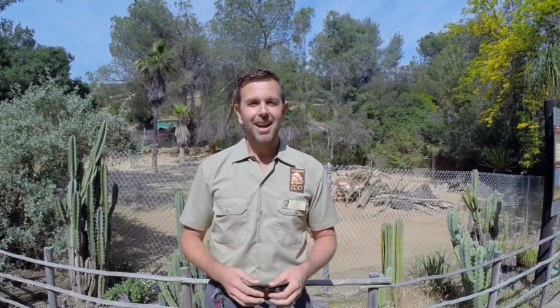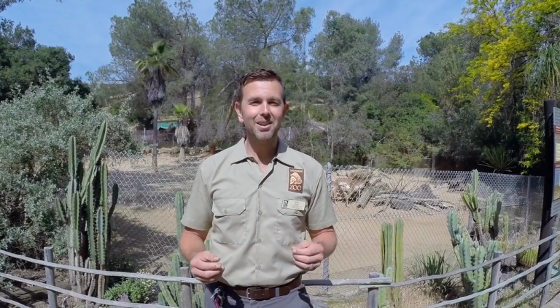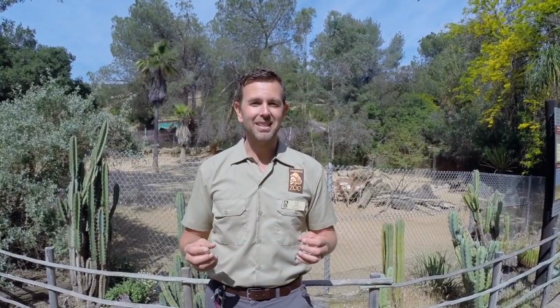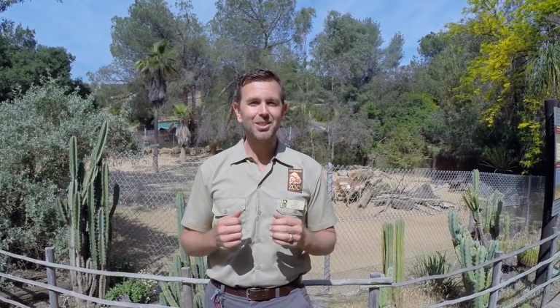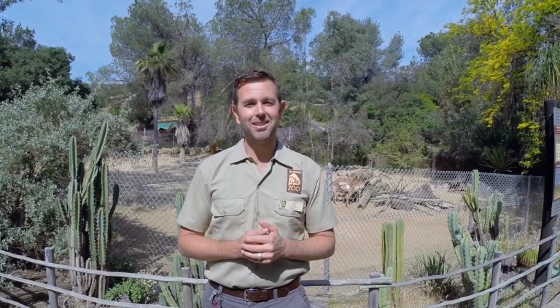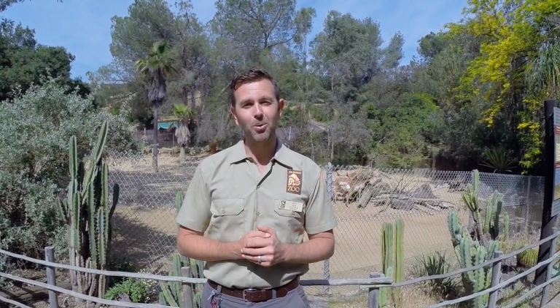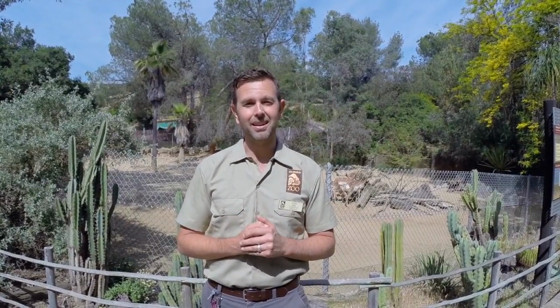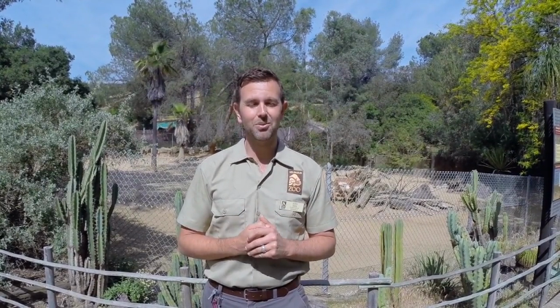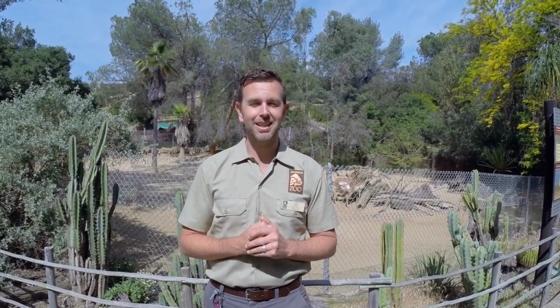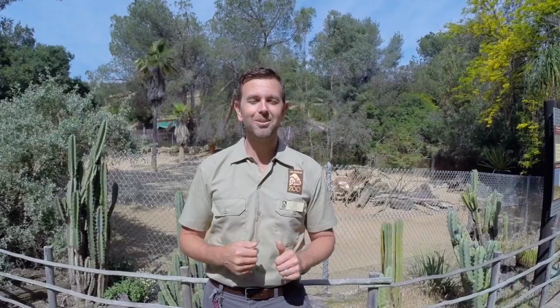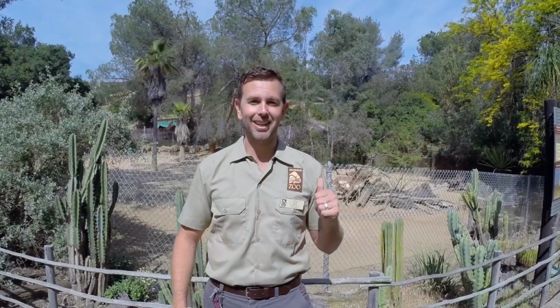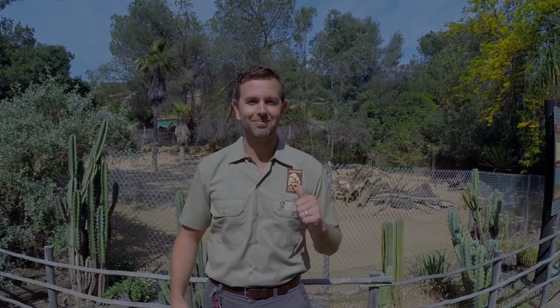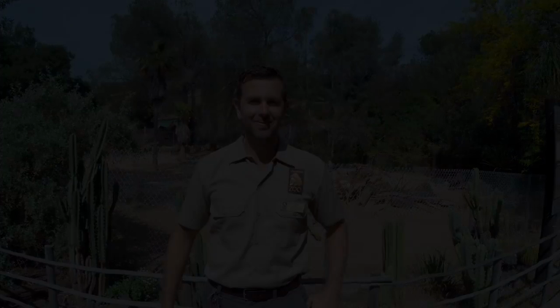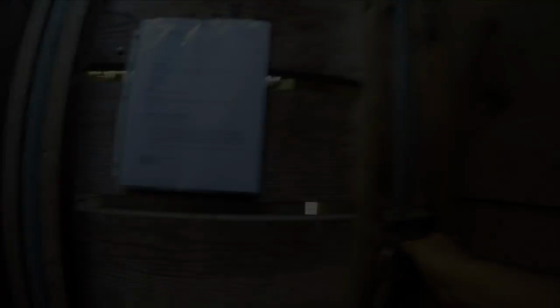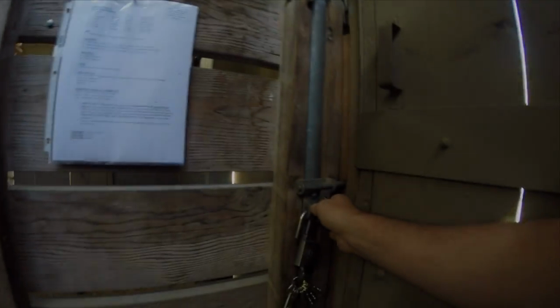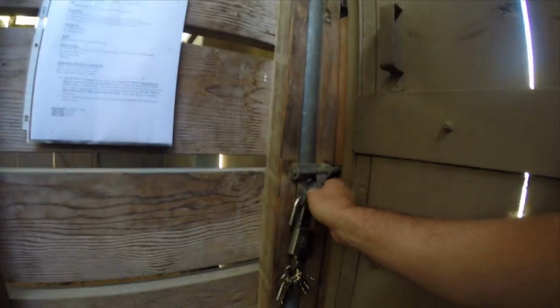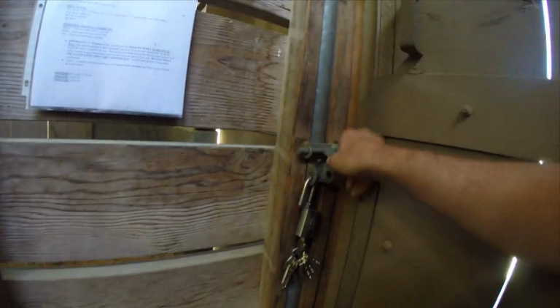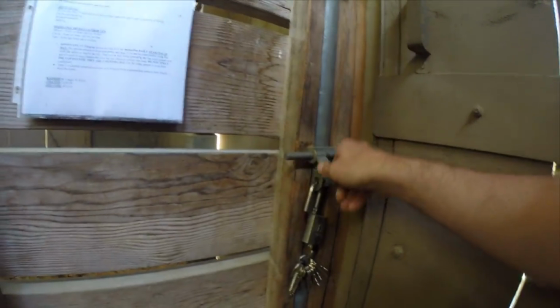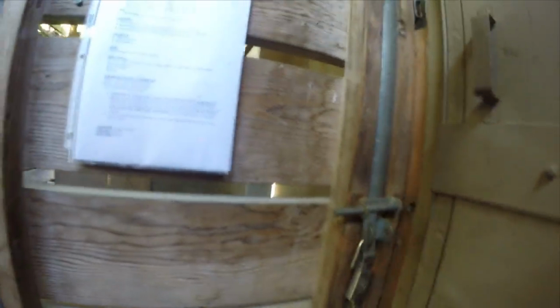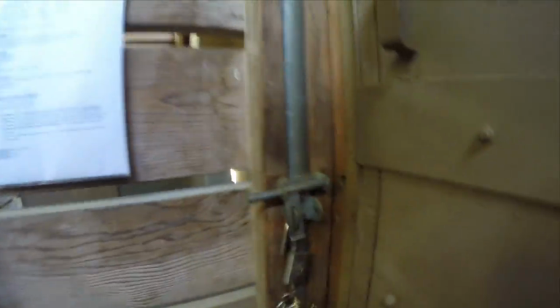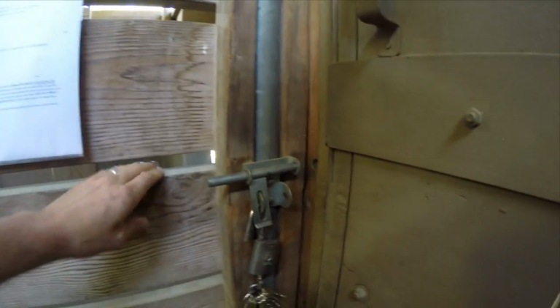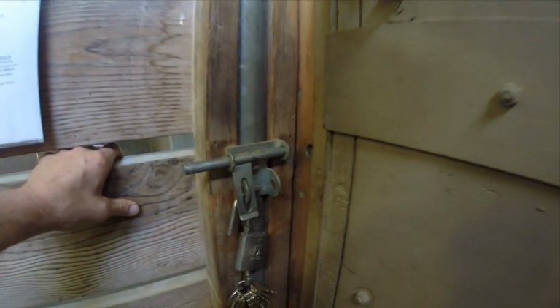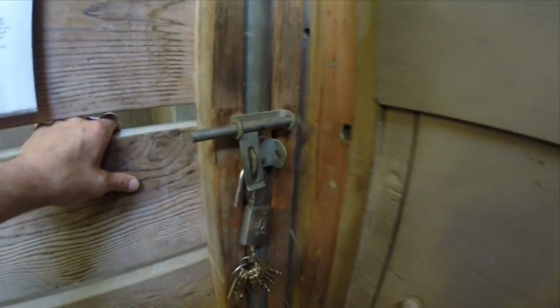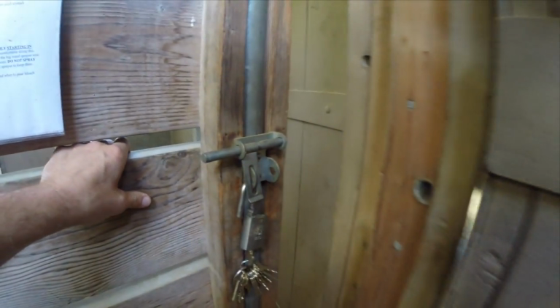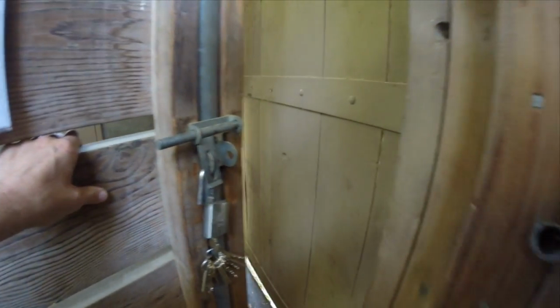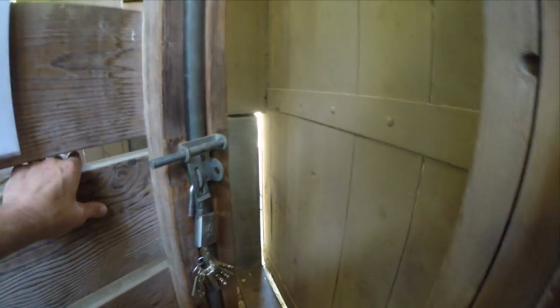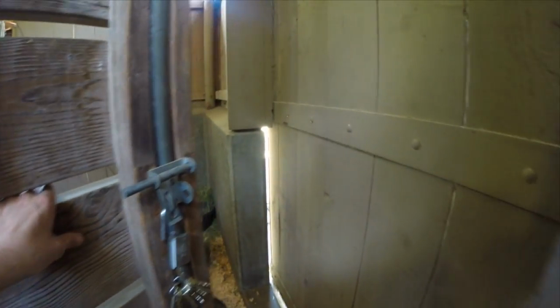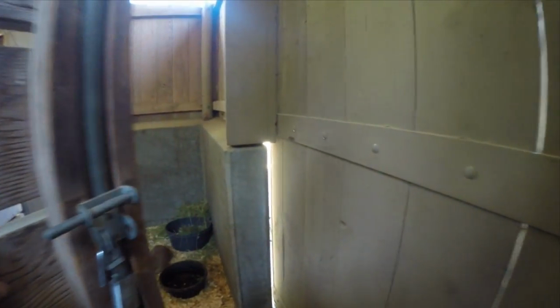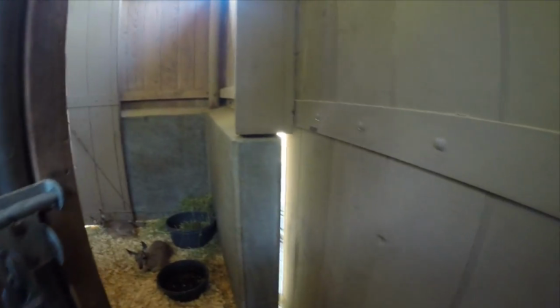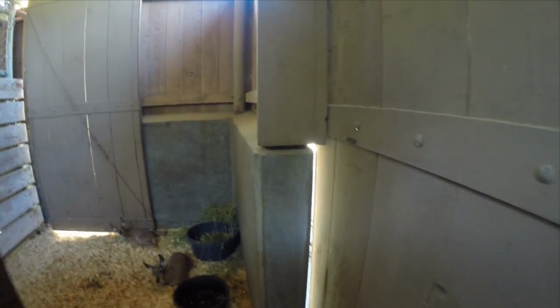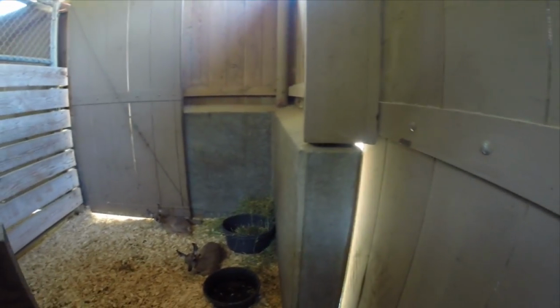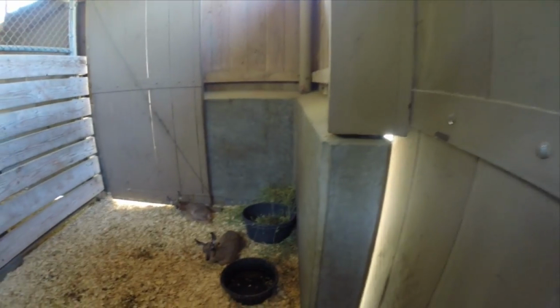Today we have six new fawns that have been born over the last few weeks and we're going to go take a look at them. Just a couple days before we know mom's going to give birth, we bring them into these stalls so it's really comfortable and safe for them.